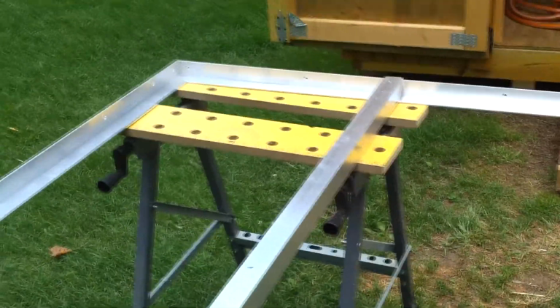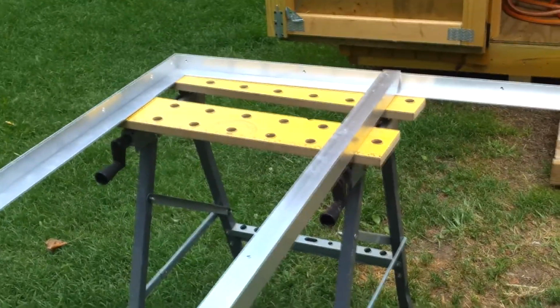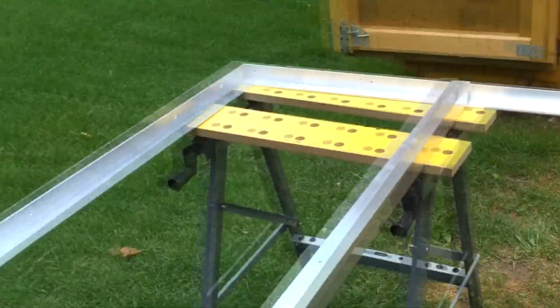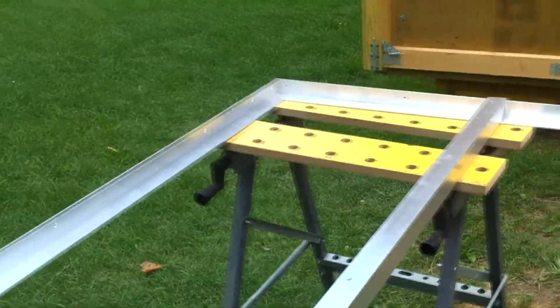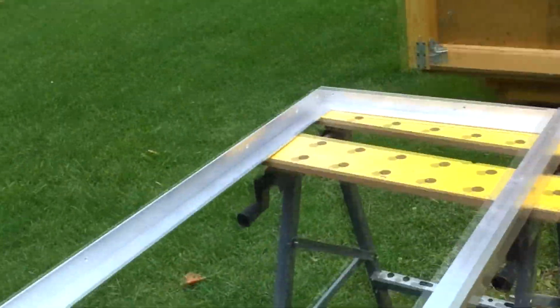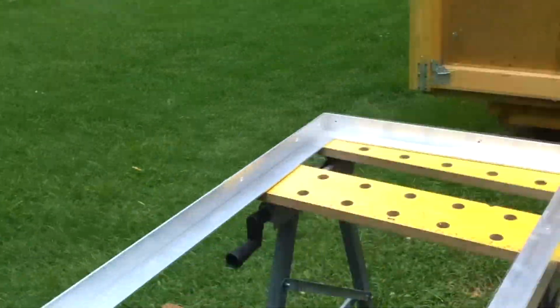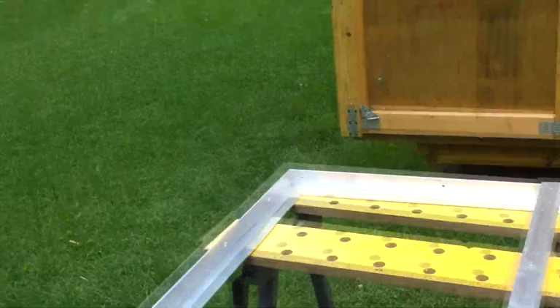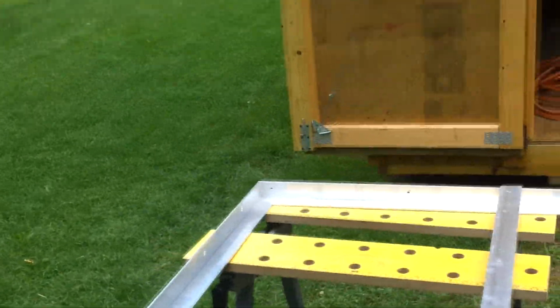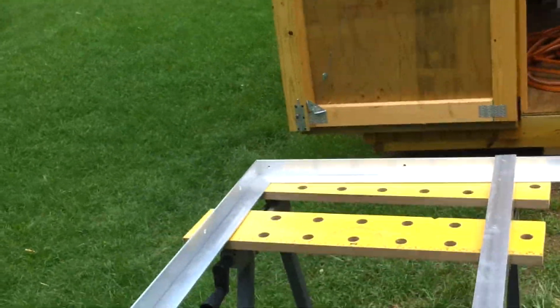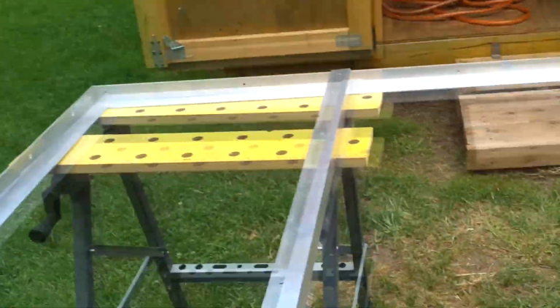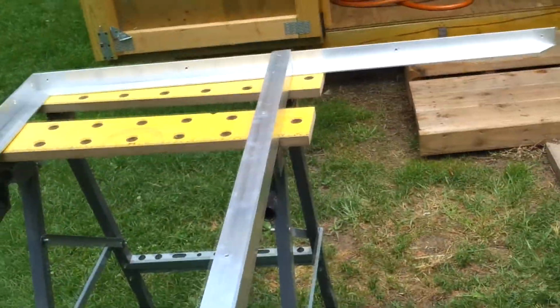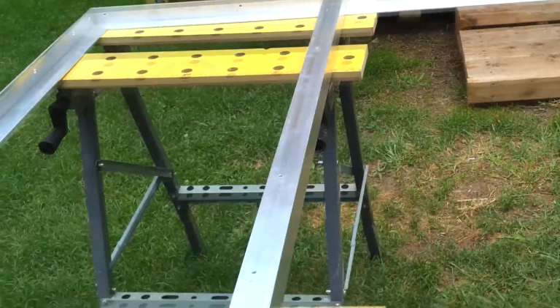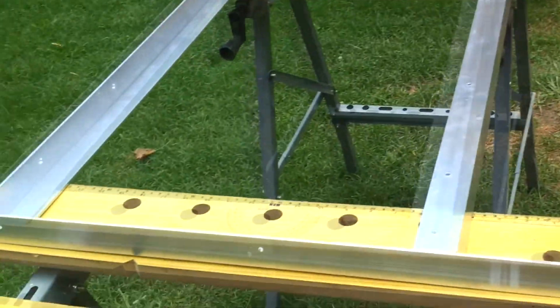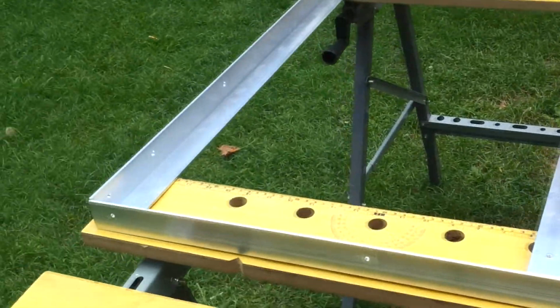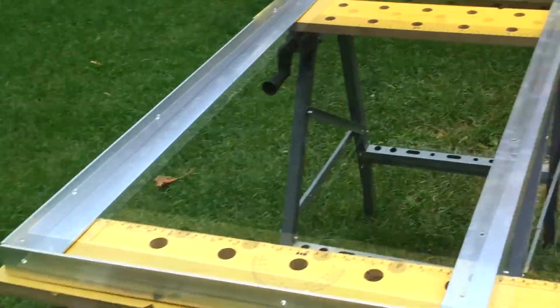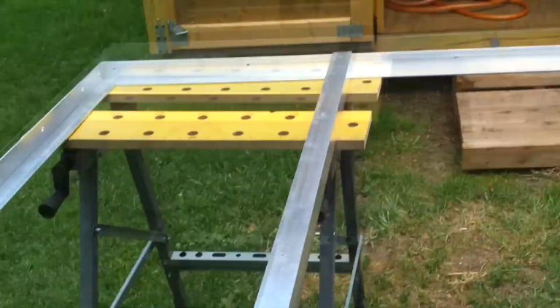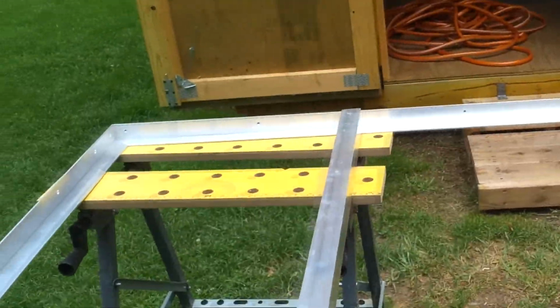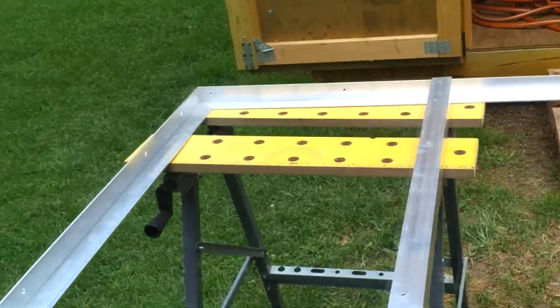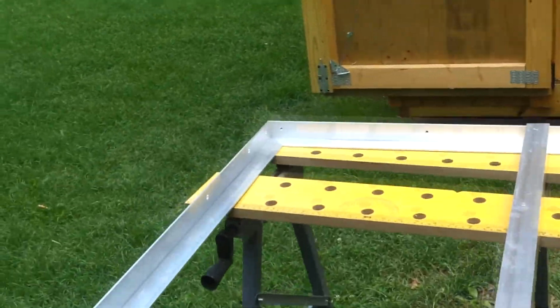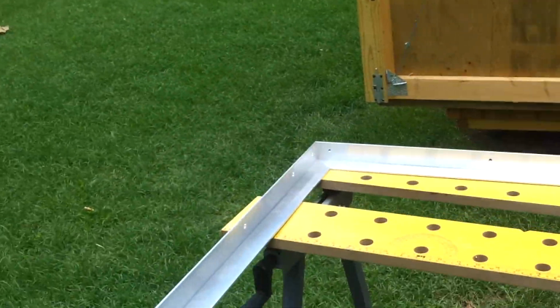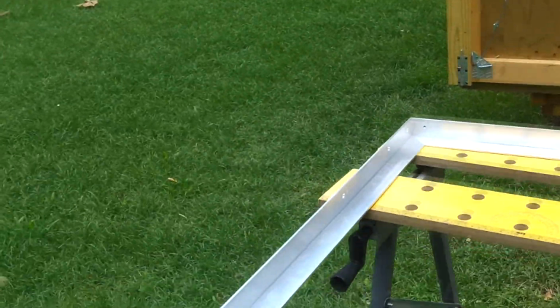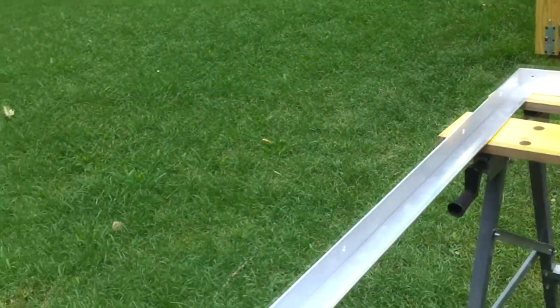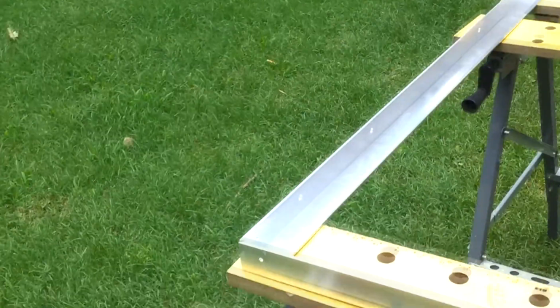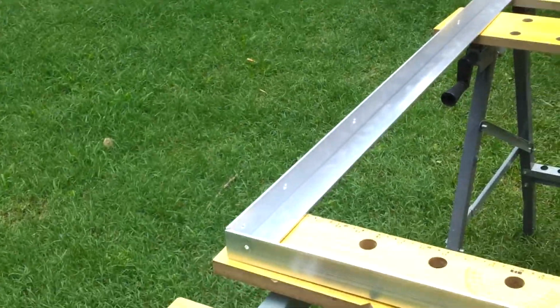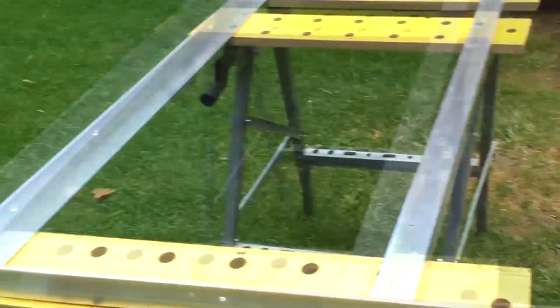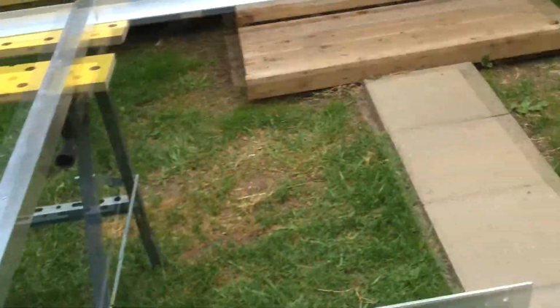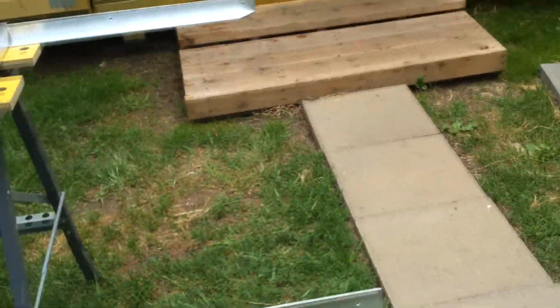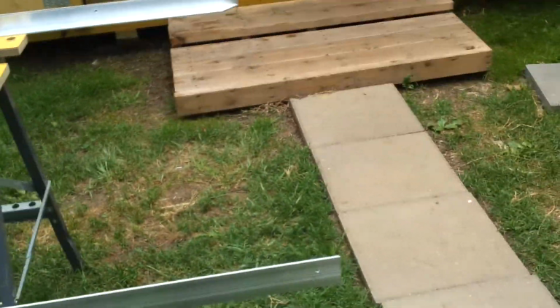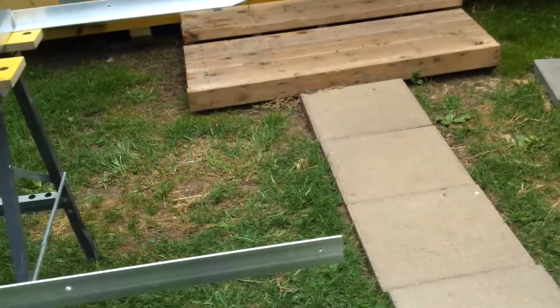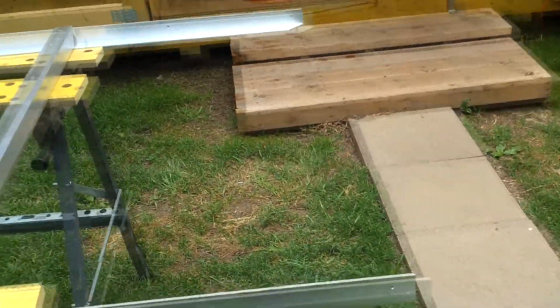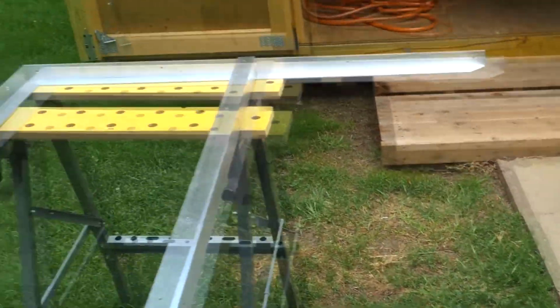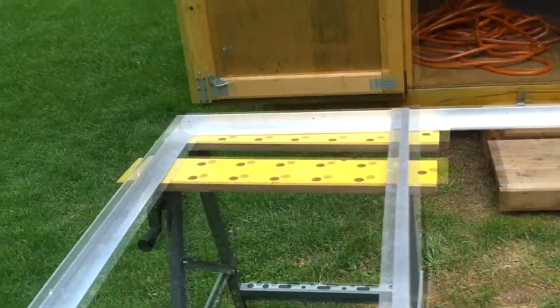Whenever you start to assemble, it depends on your workspace — you can do it on the ground, any type of flat area. Because I'm using sawhorses, I'm attaching one bar at a time at the corner, then I will slide it down to the other side of the sawhorses and attach it to the other bar.